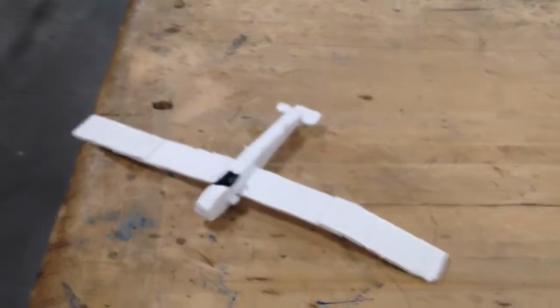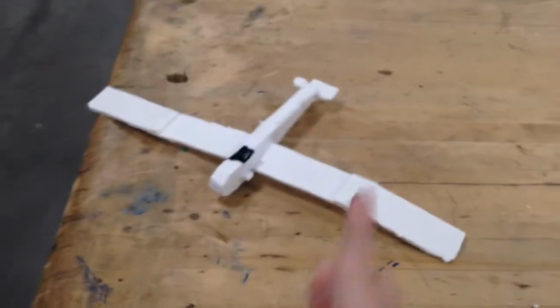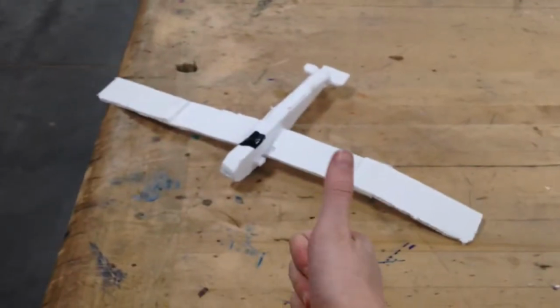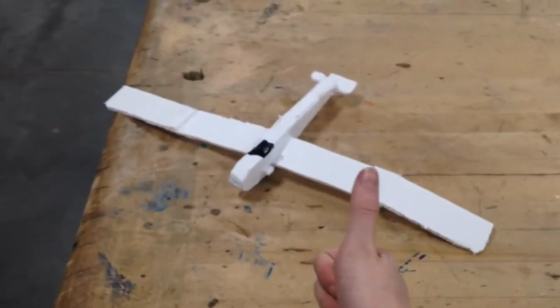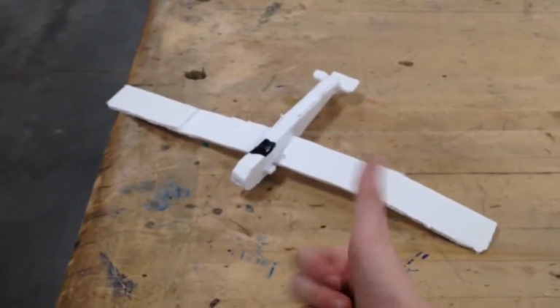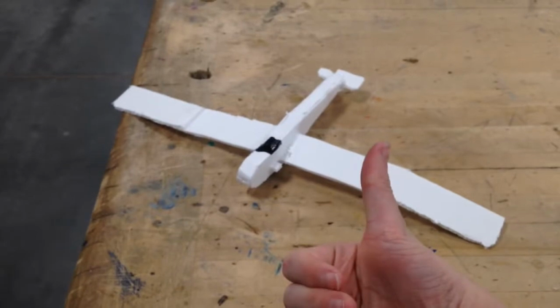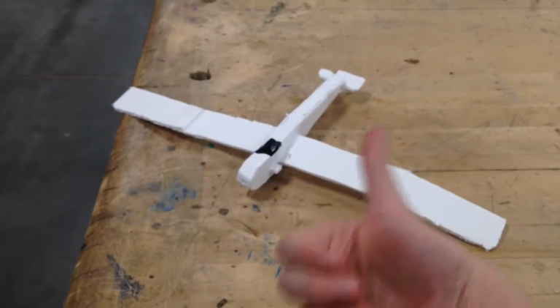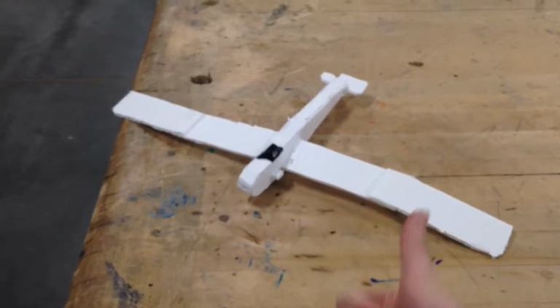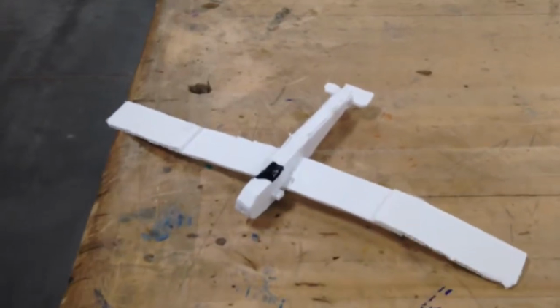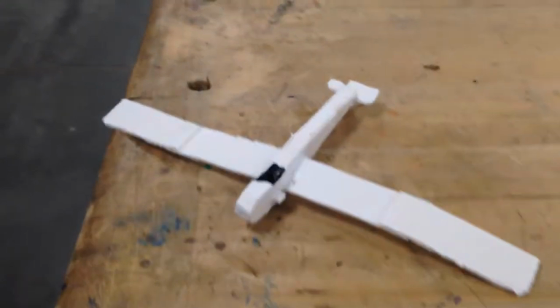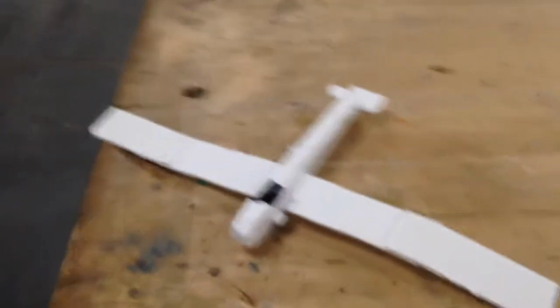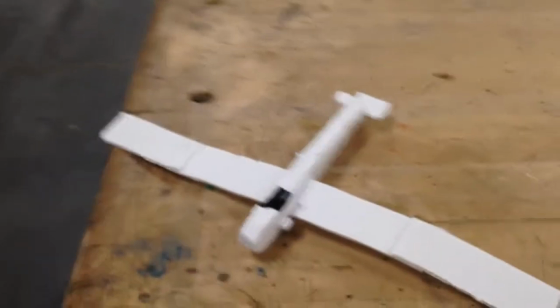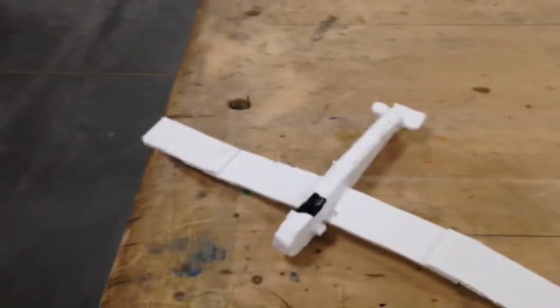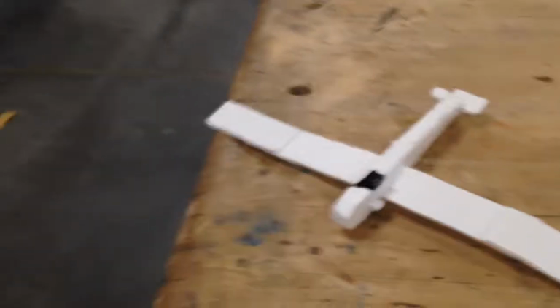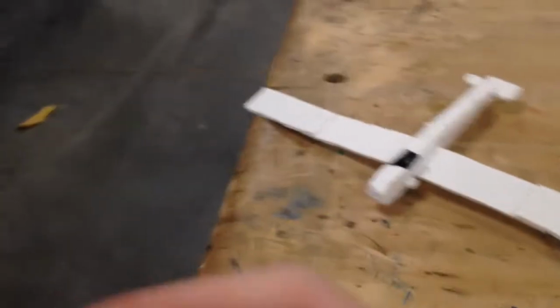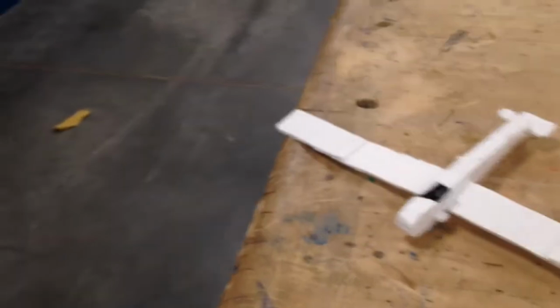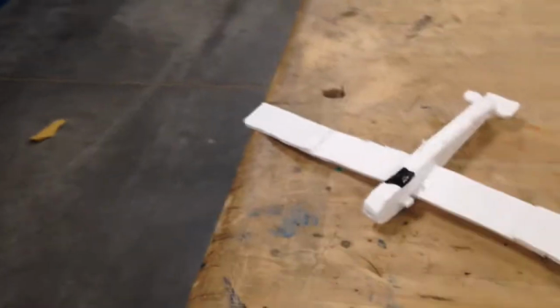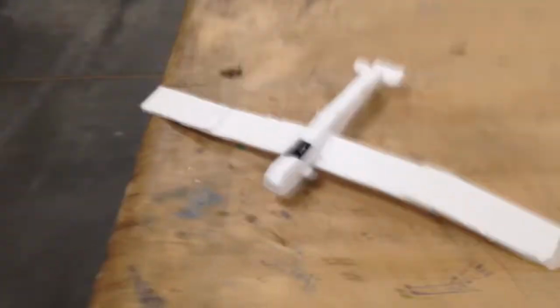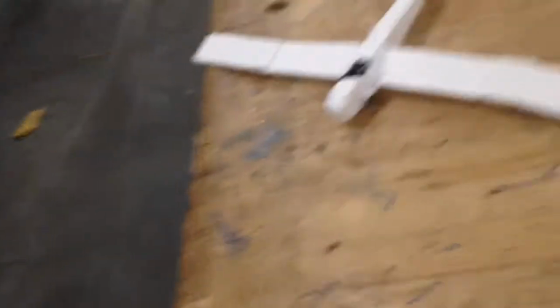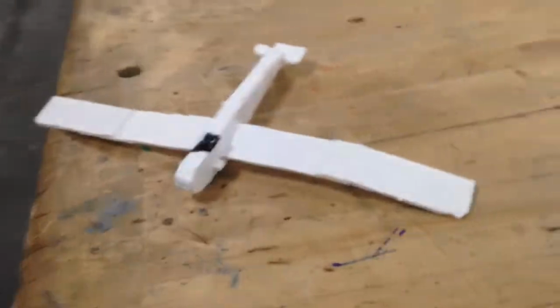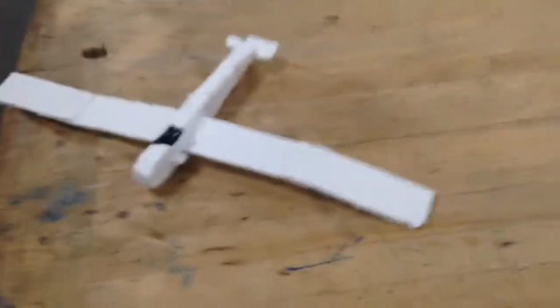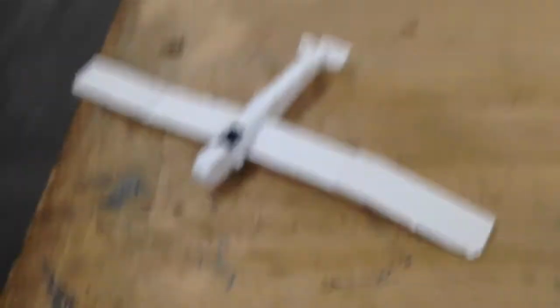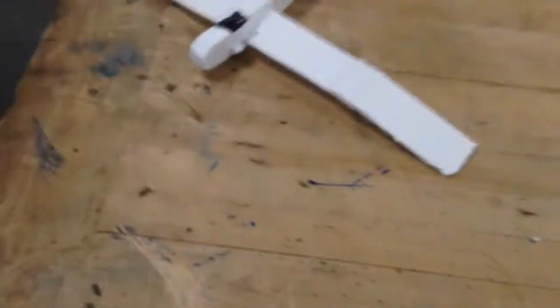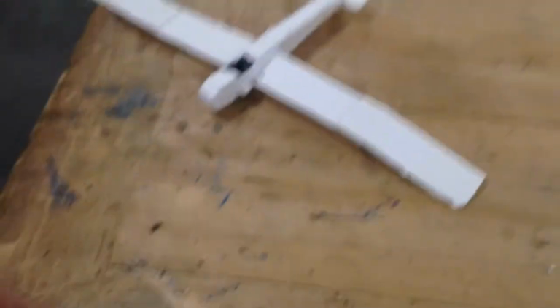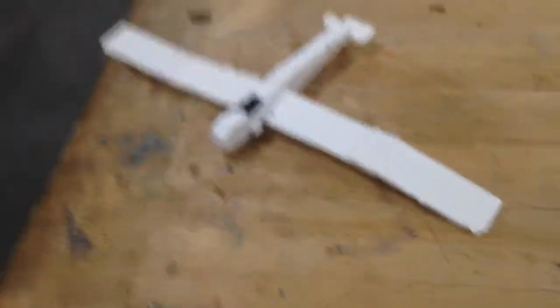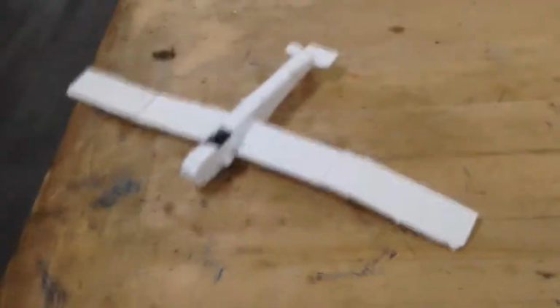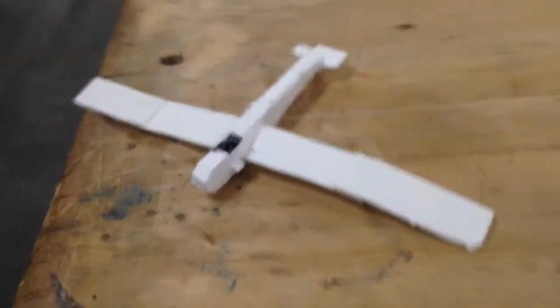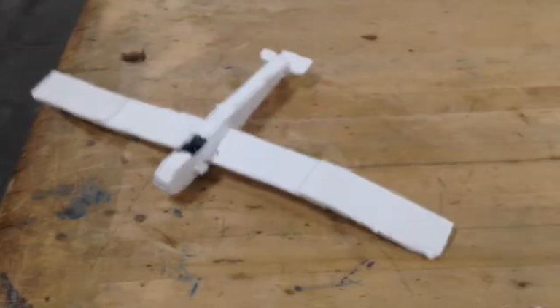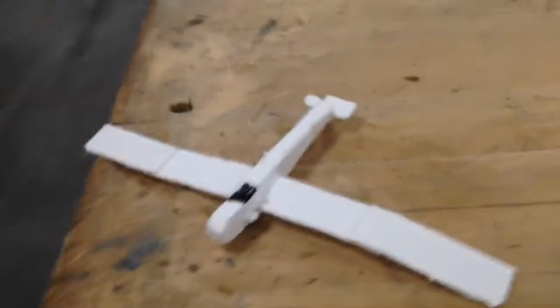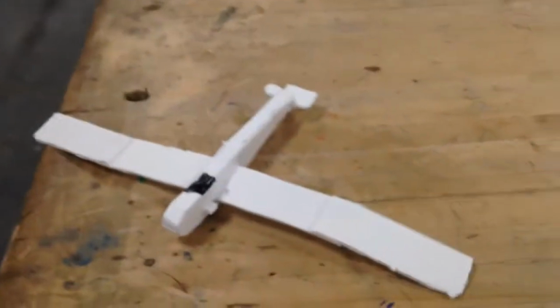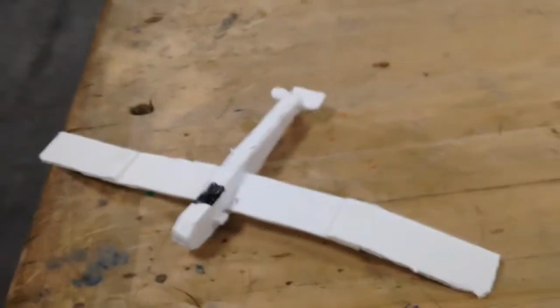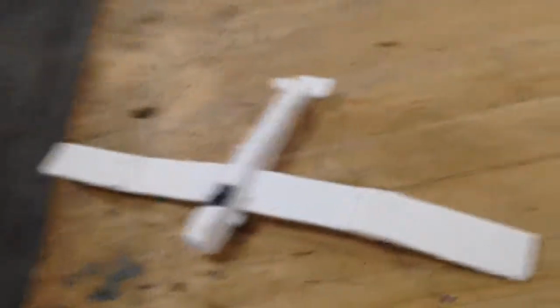Wow! Wow! It really does fly. Said him sarcastically. Okay, seriously. Let me adjust the camera a bit.